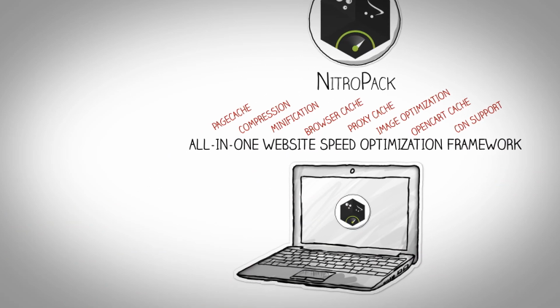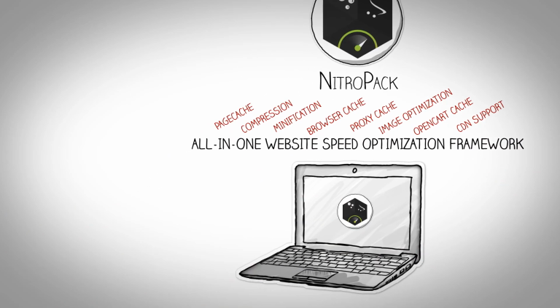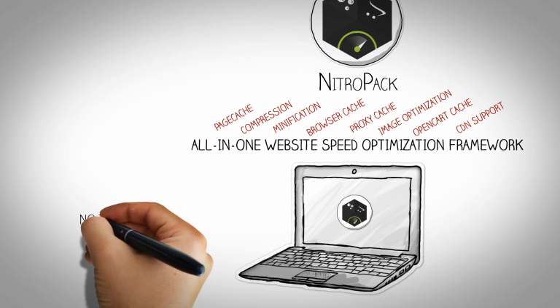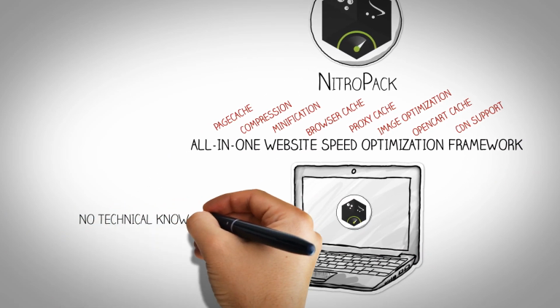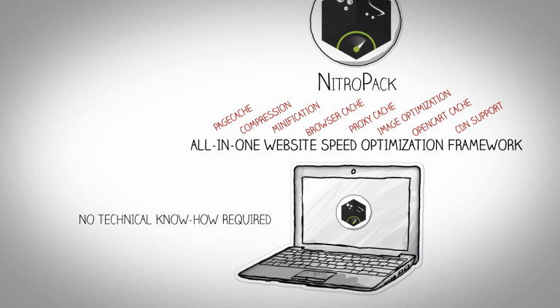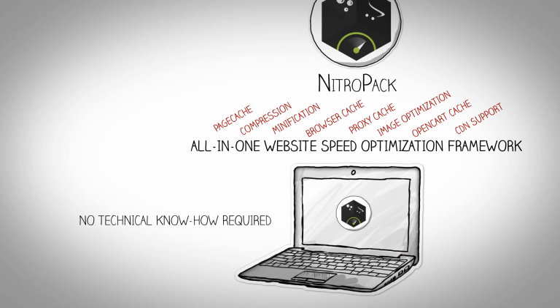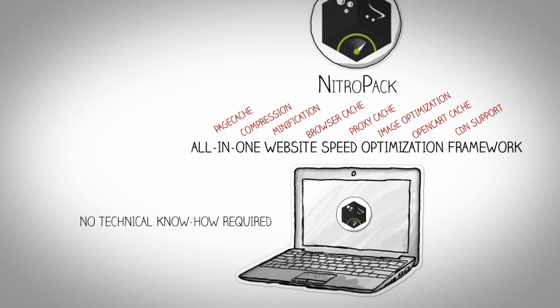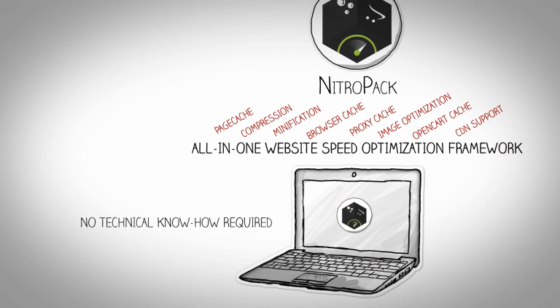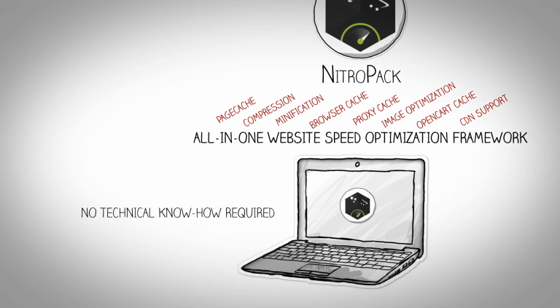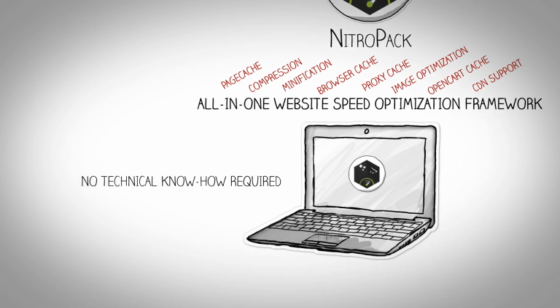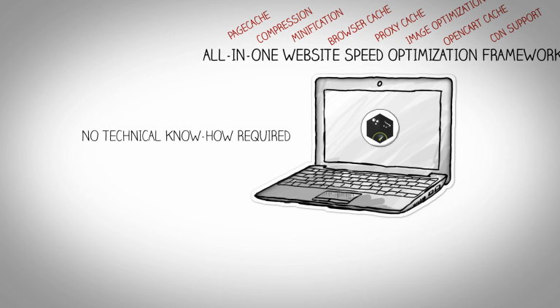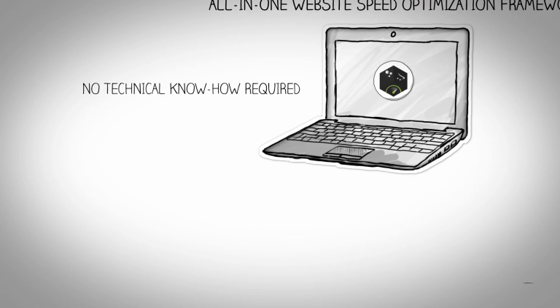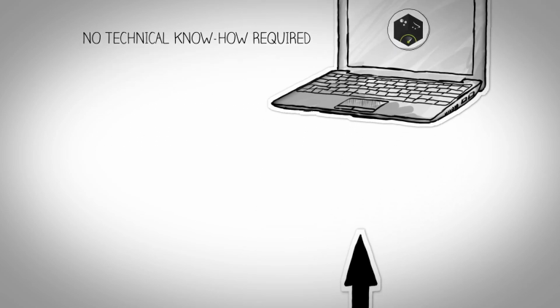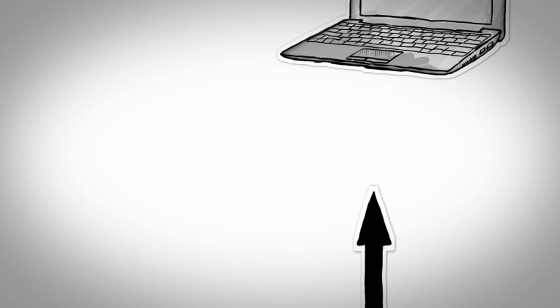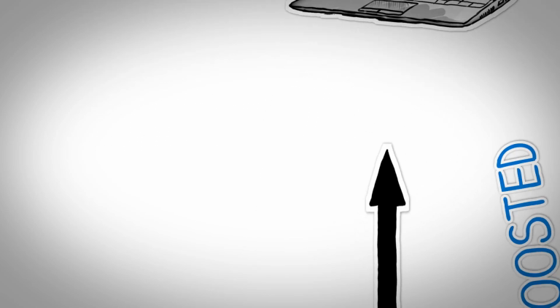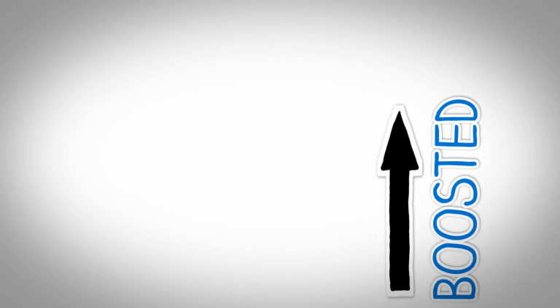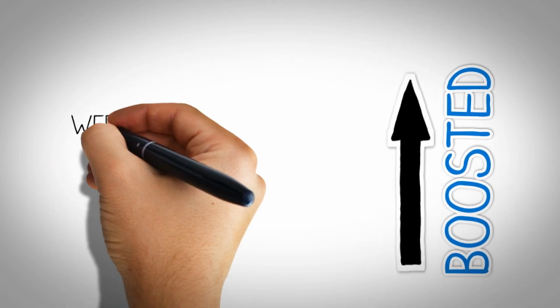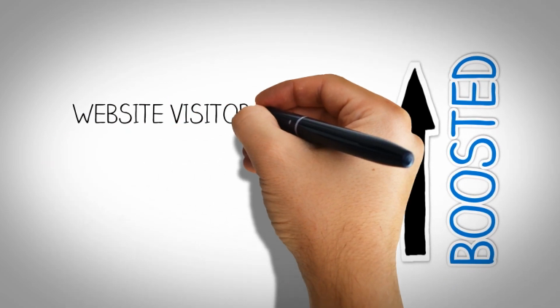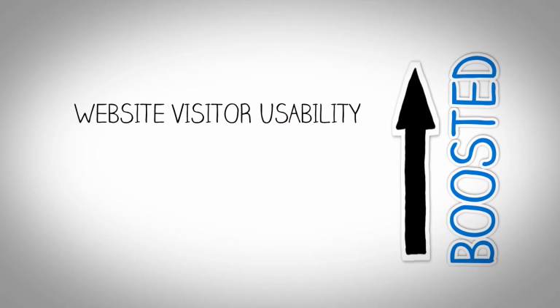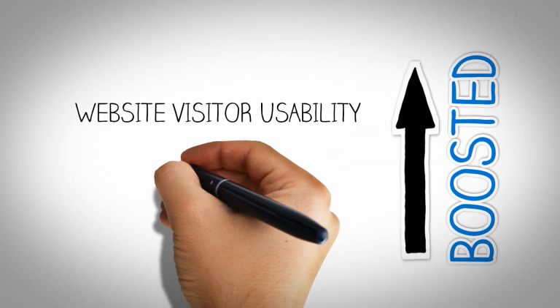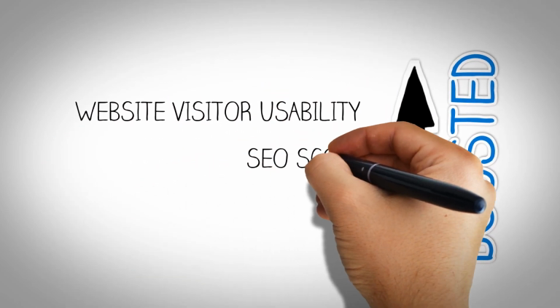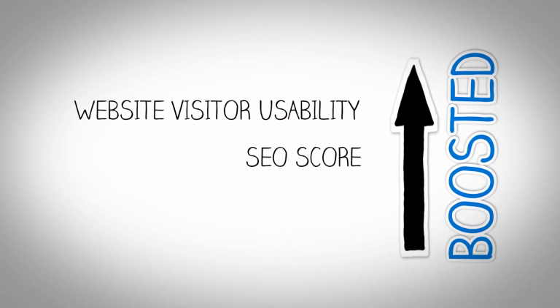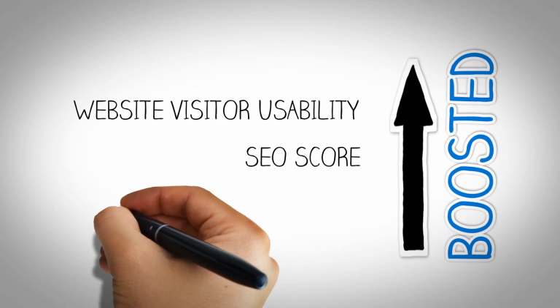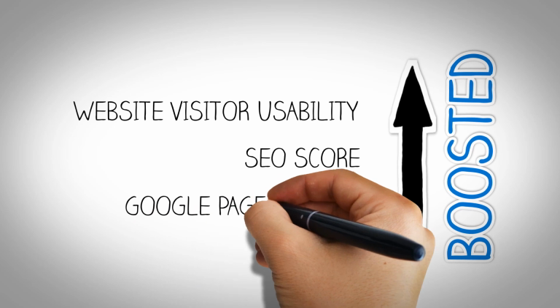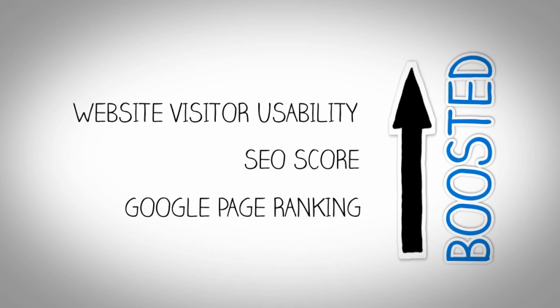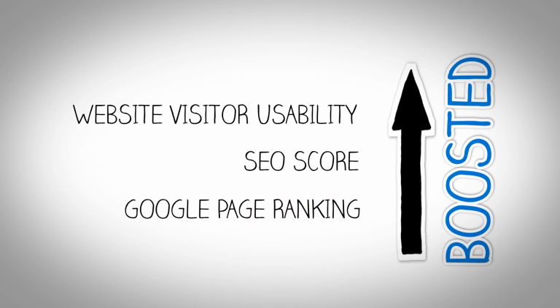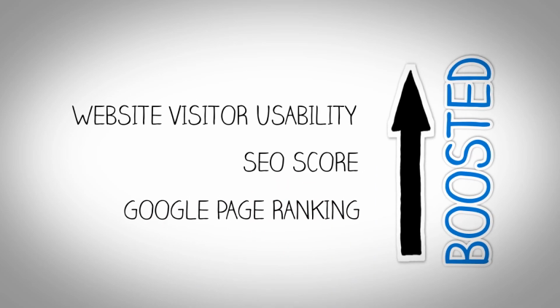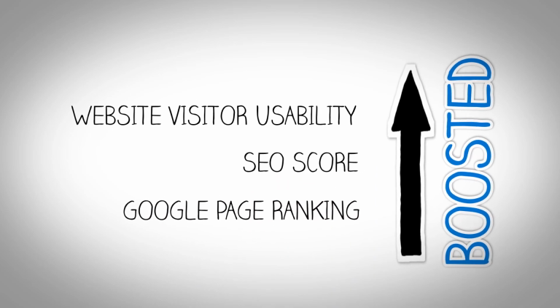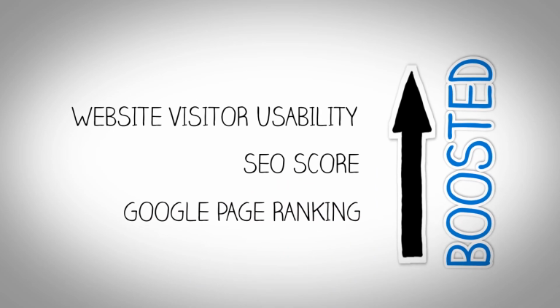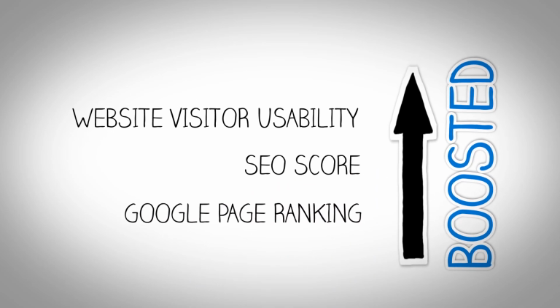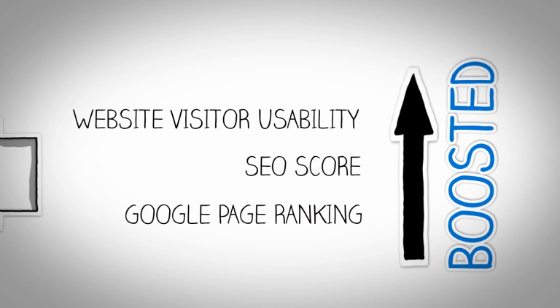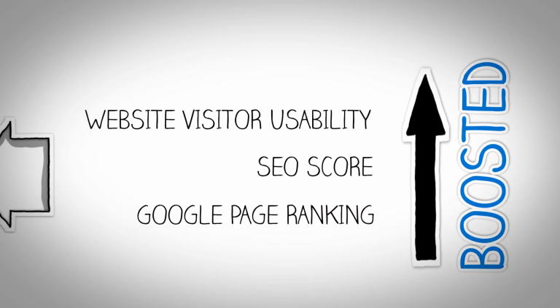Installation is a snap and requires no technical know-how. Thanks to NitroPak, Jack boosted his website visitor usability, search engine optimization score, and Google page ranking.